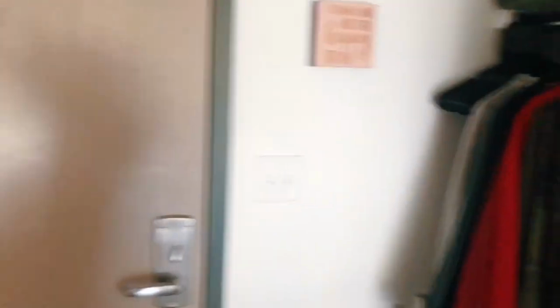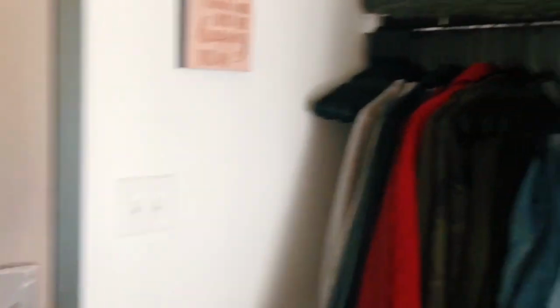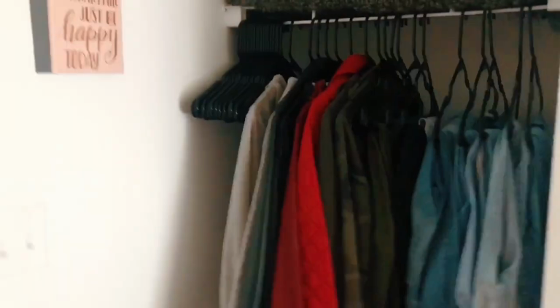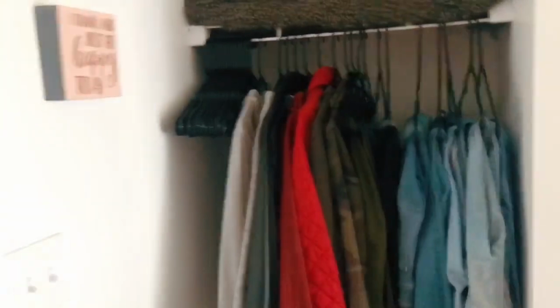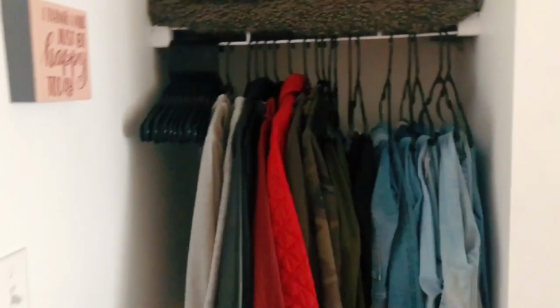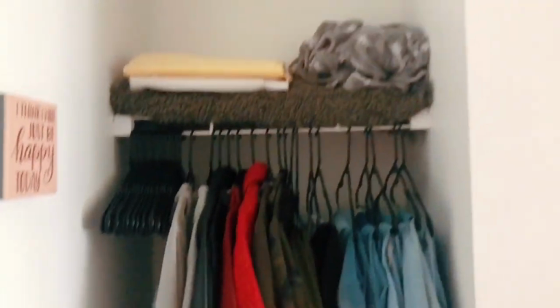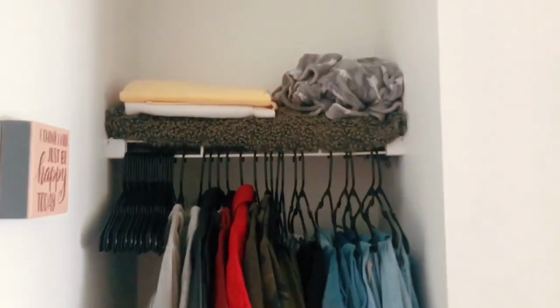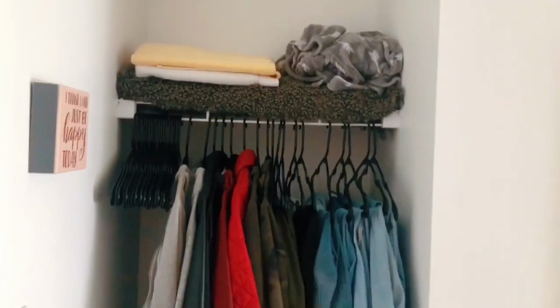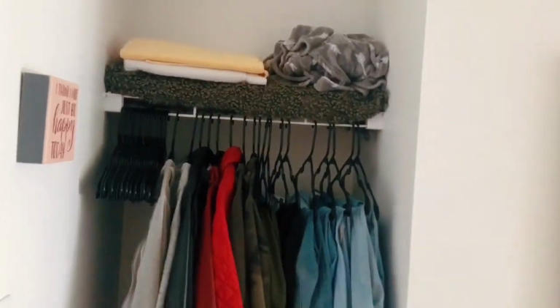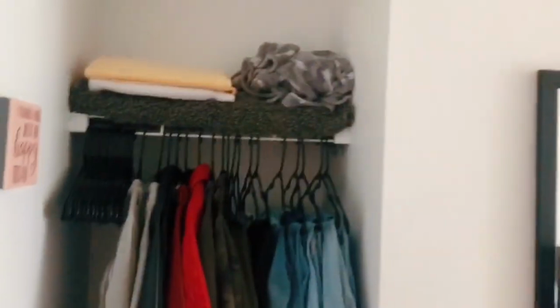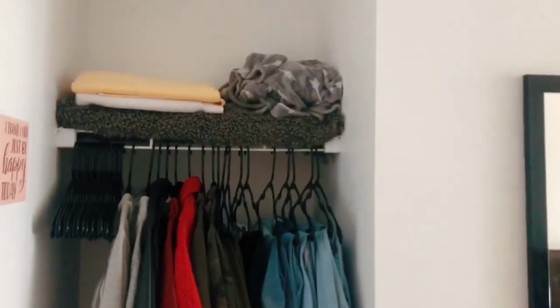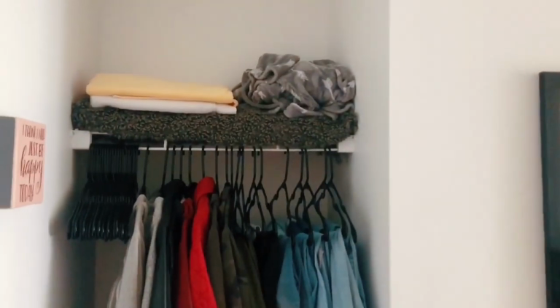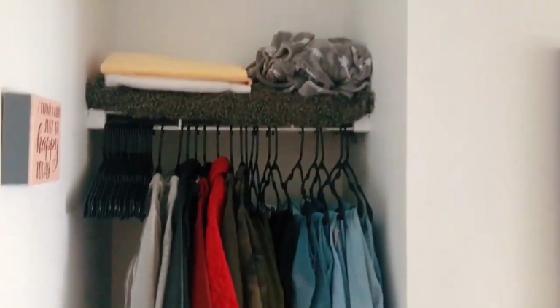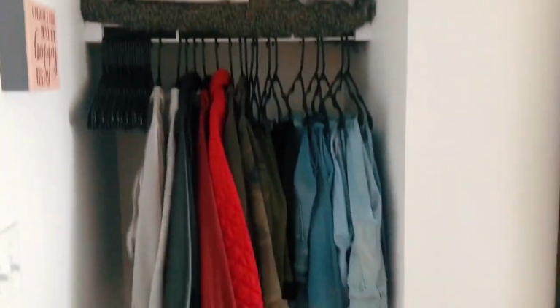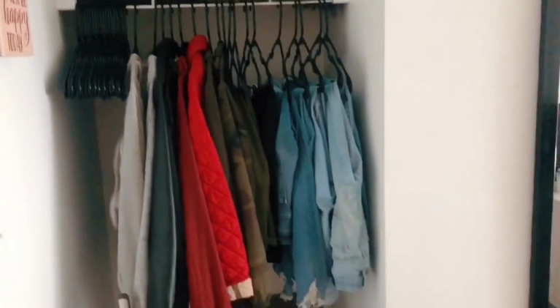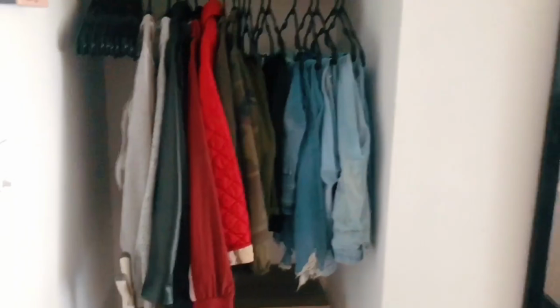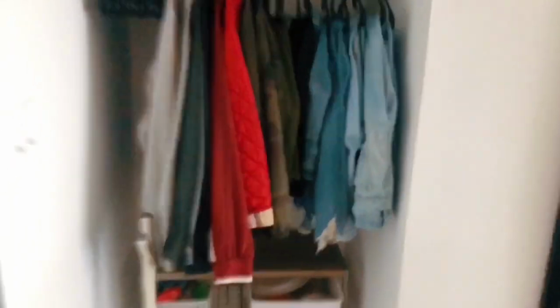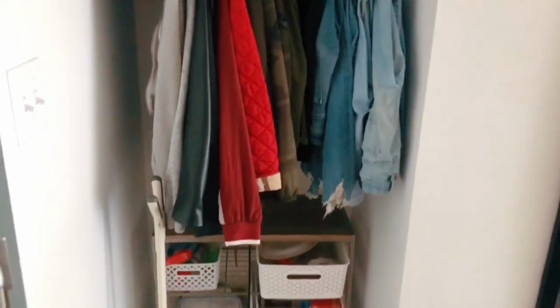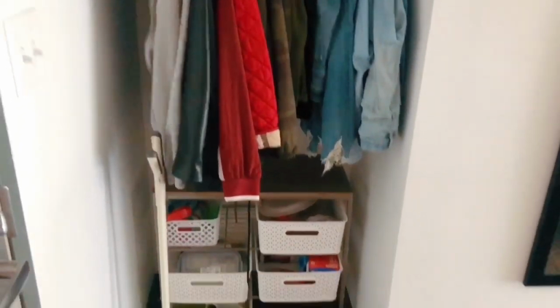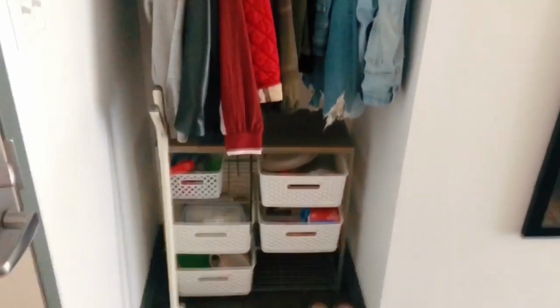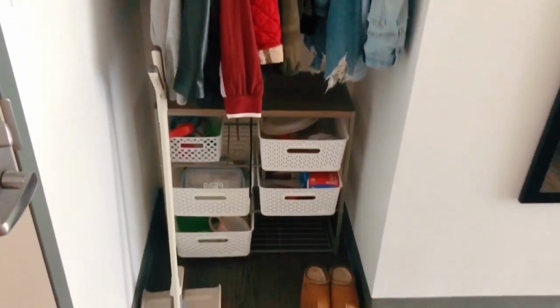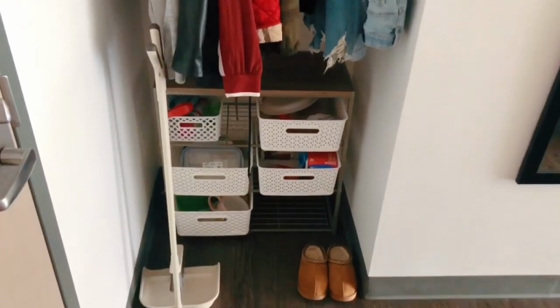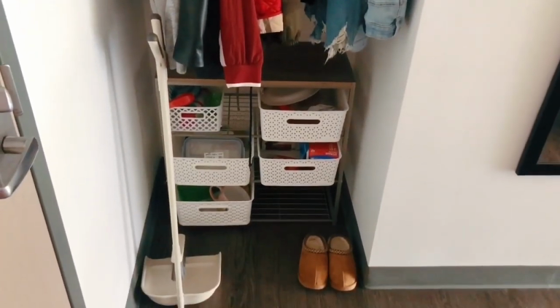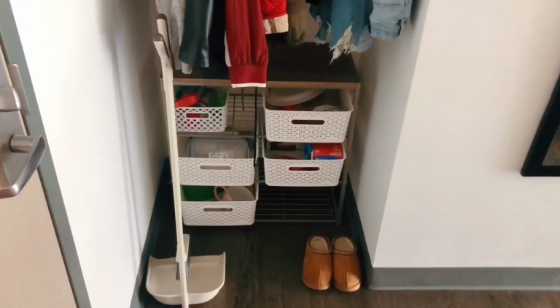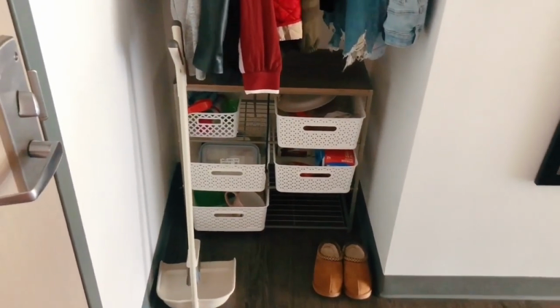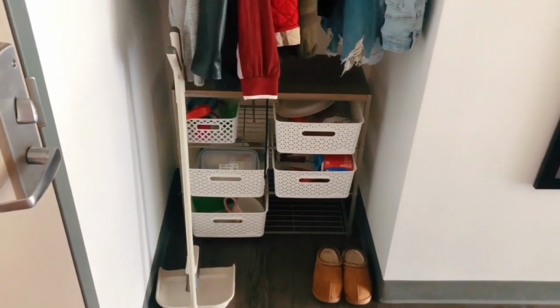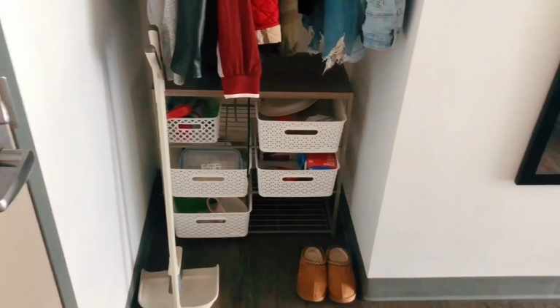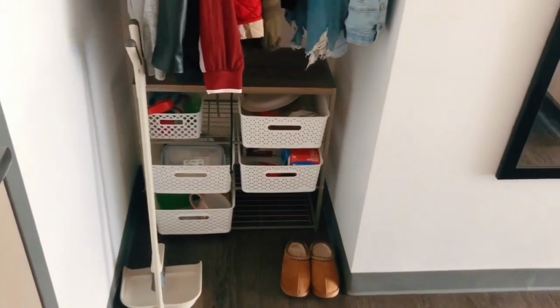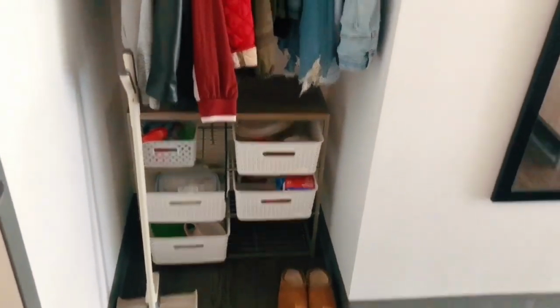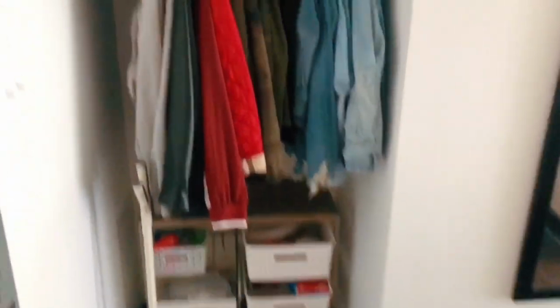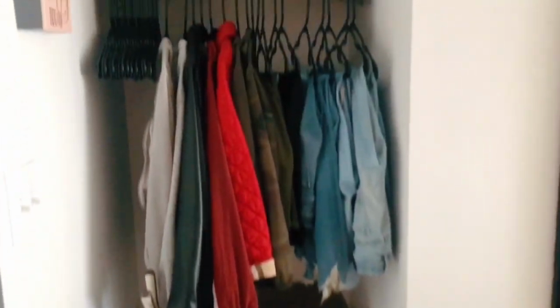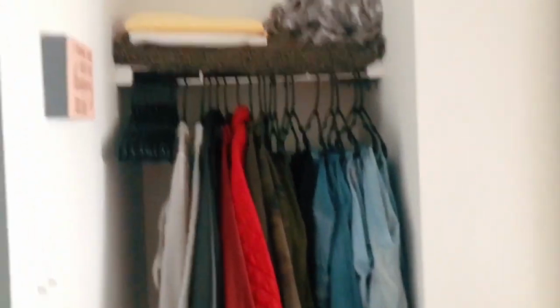If you turn to the side I just have my closet, and then at the bottom I put my cleaning products, snacks, and food. I am moving out so everything's kind of empty looking, if that makes sense.